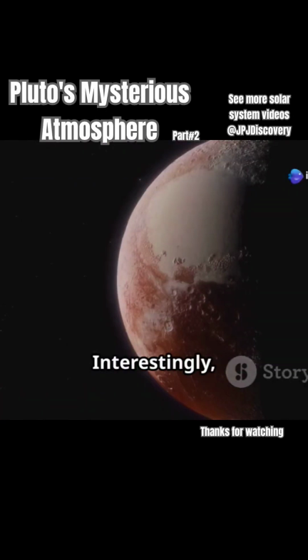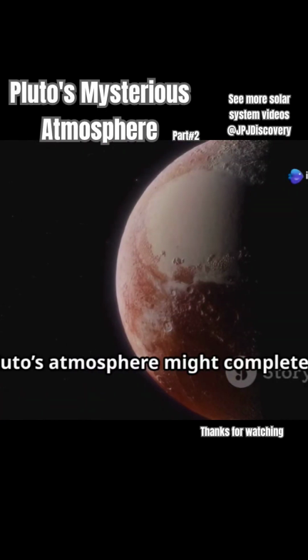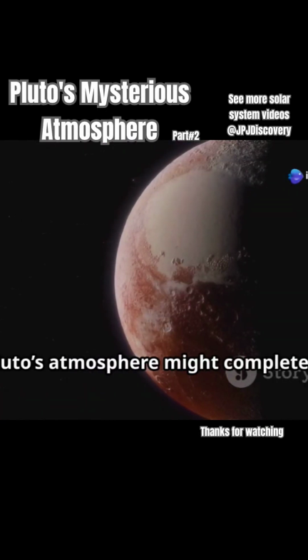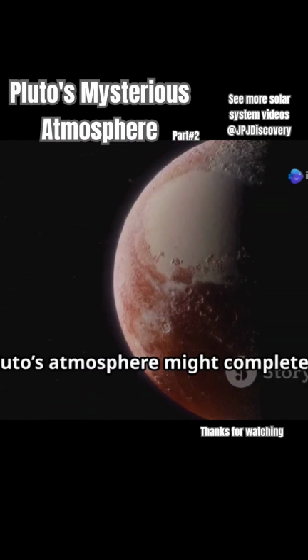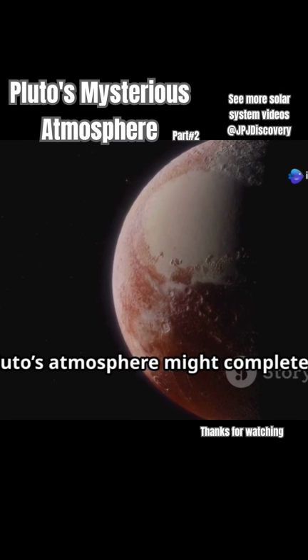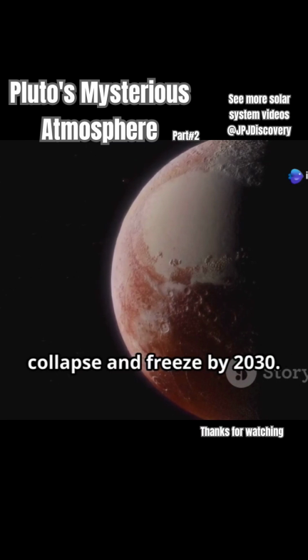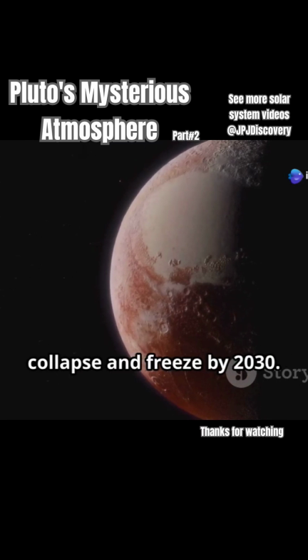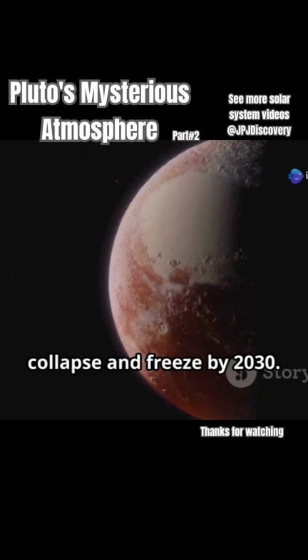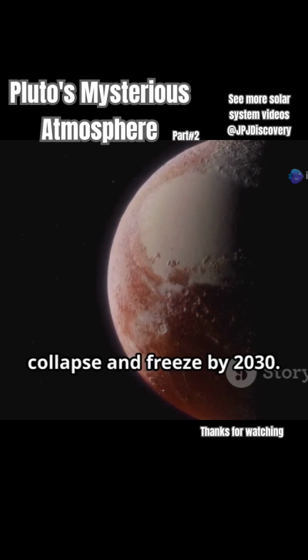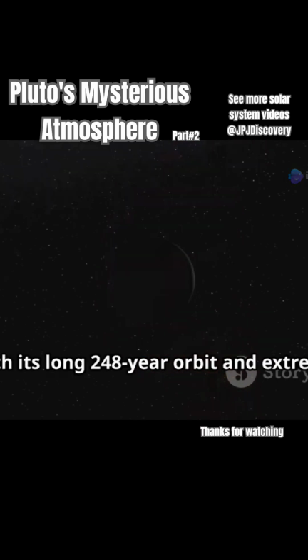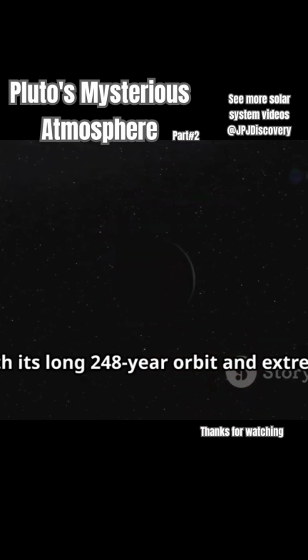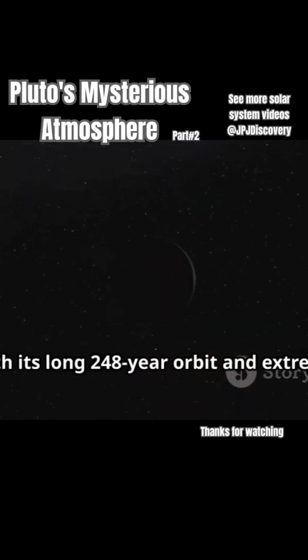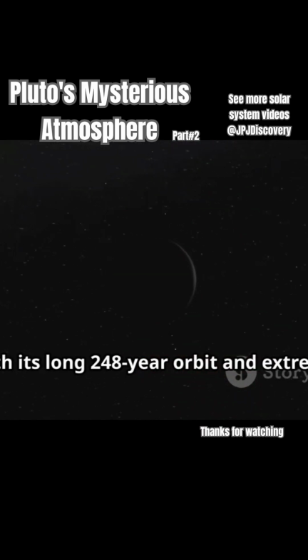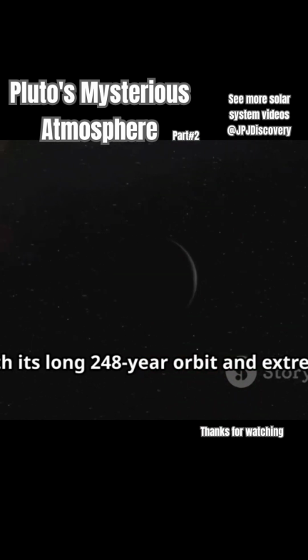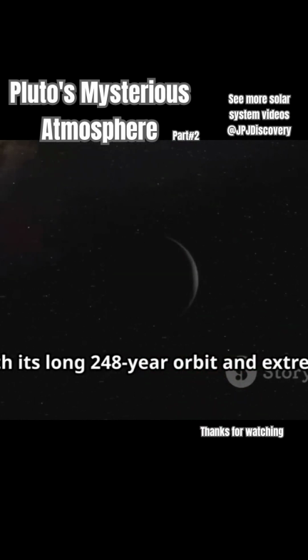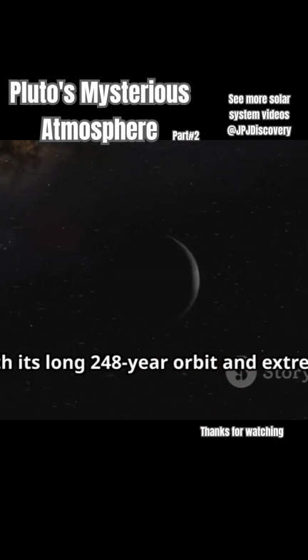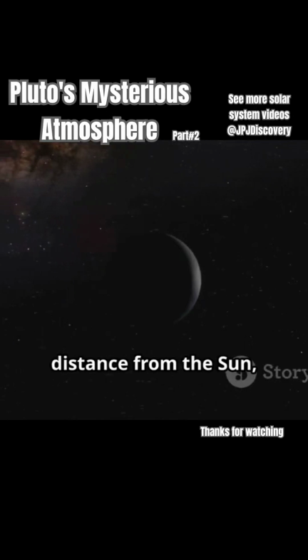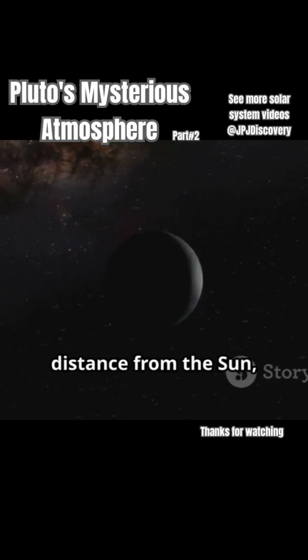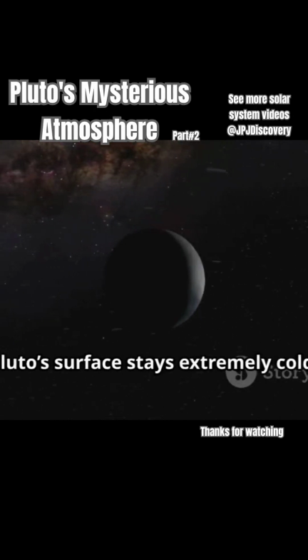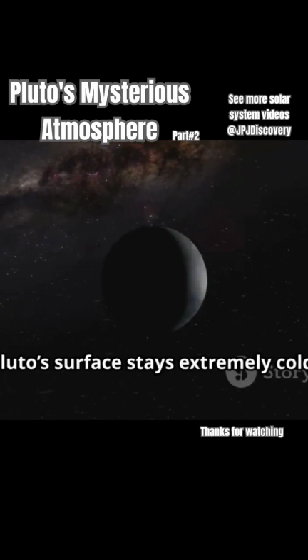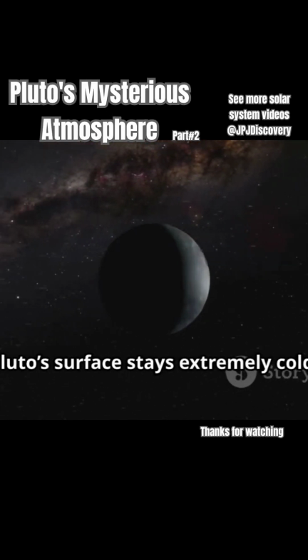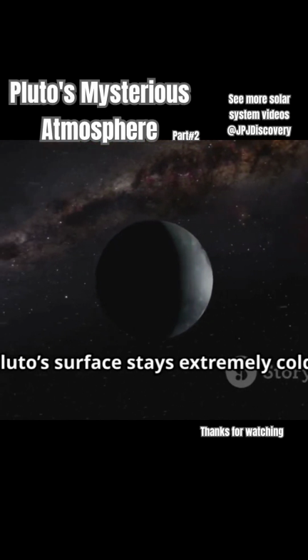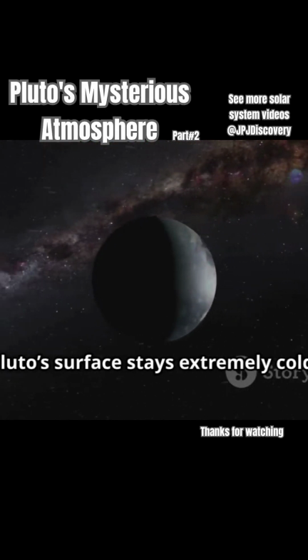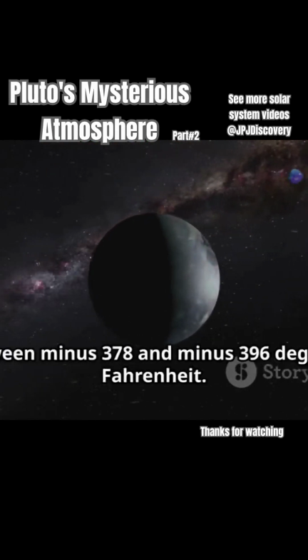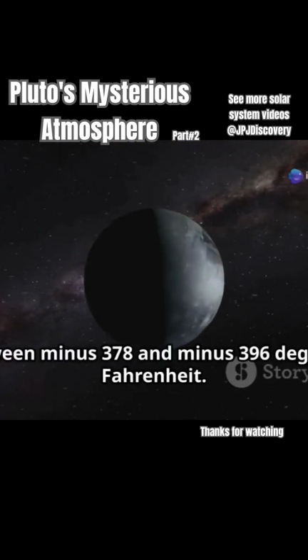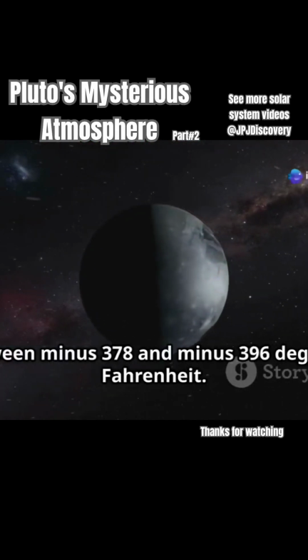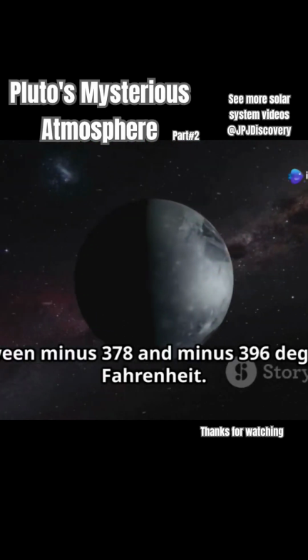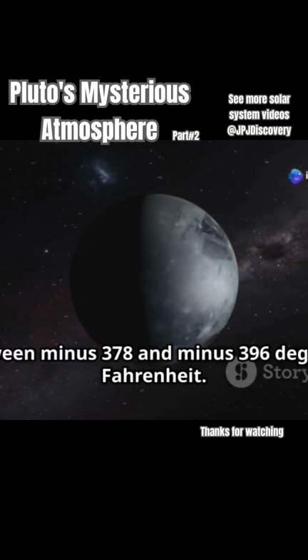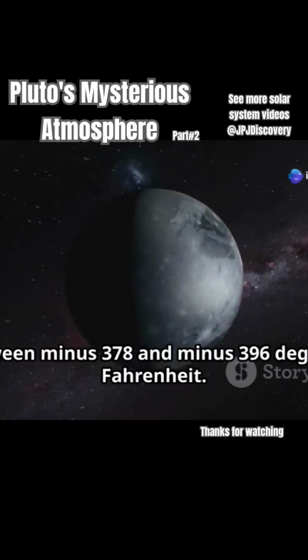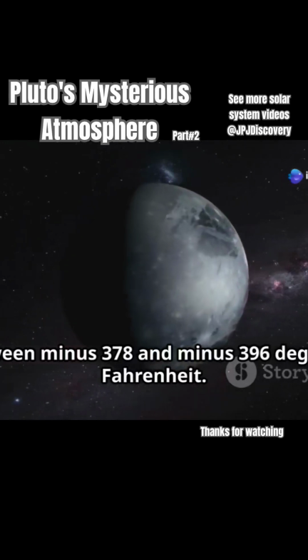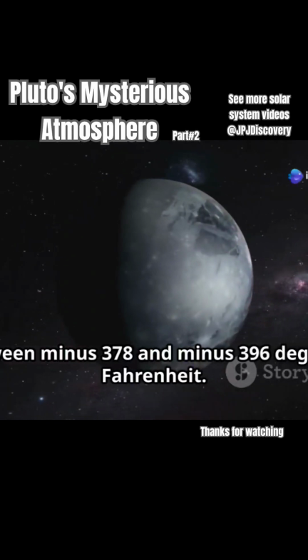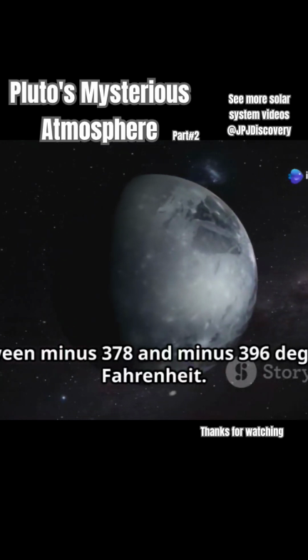Interestingly, Pluto's atmosphere might completely collapse and freeze by 2030. With its long 248-year orbit and extreme distance from the sun, Pluto's surface stays extremely cold, between minus 378 and minus 396 degrees Fahrenheit.